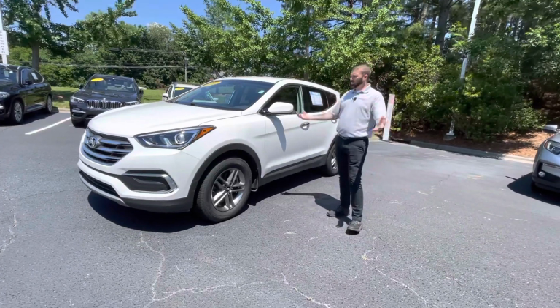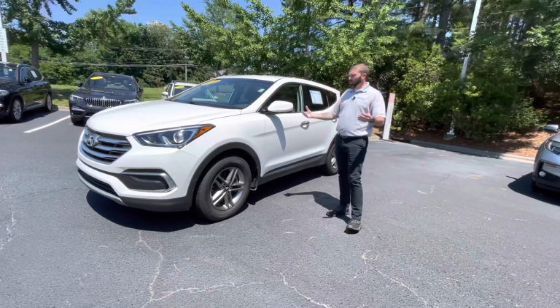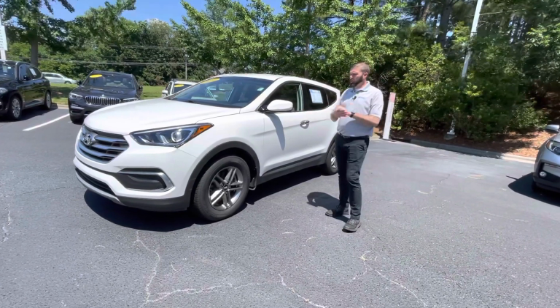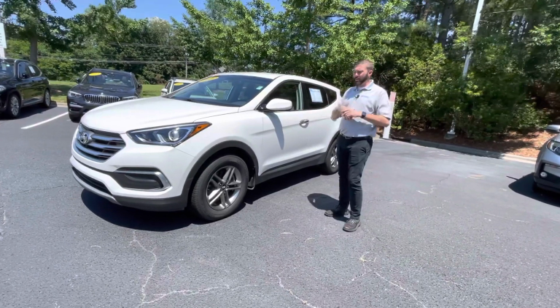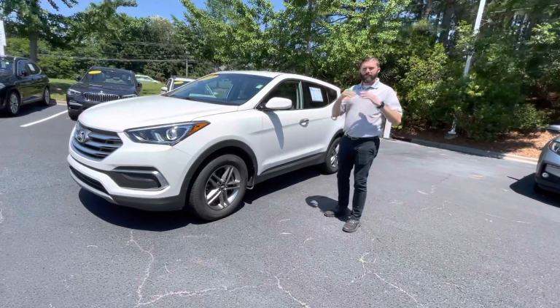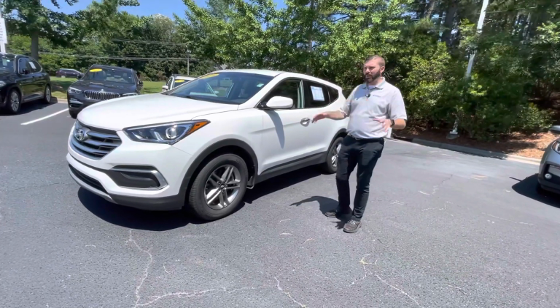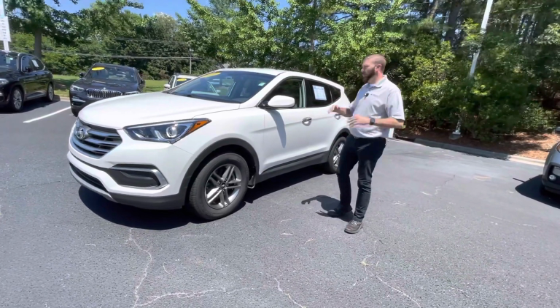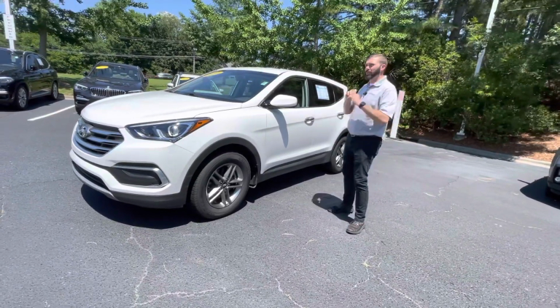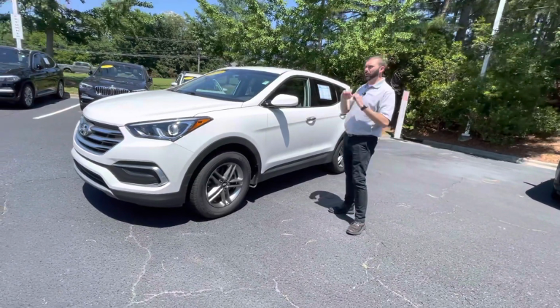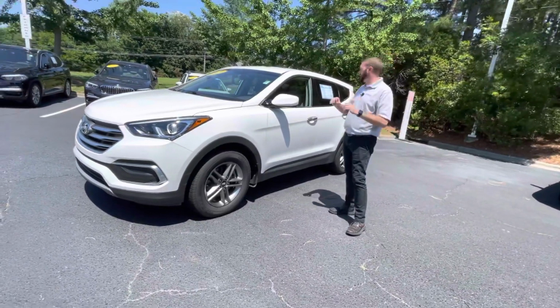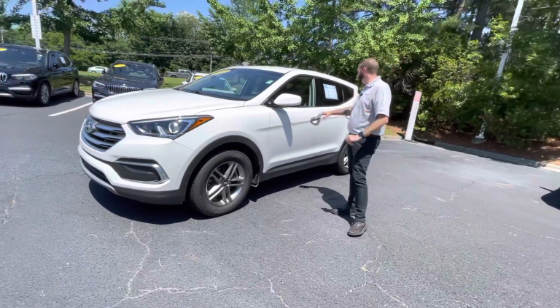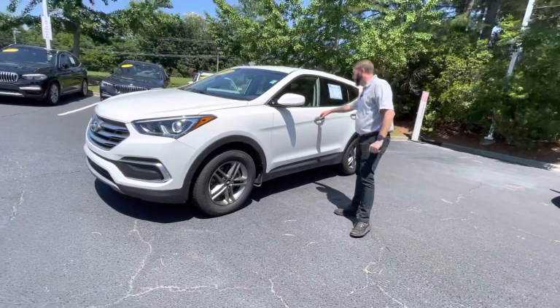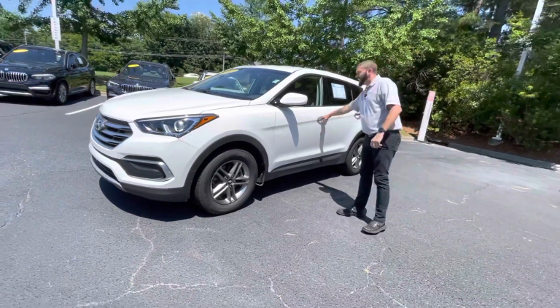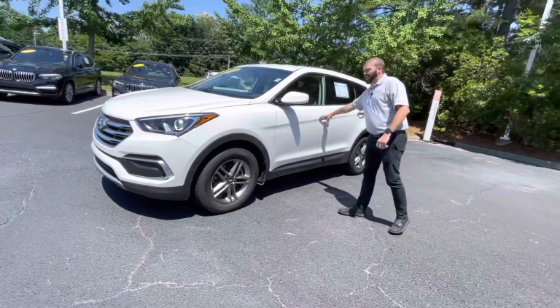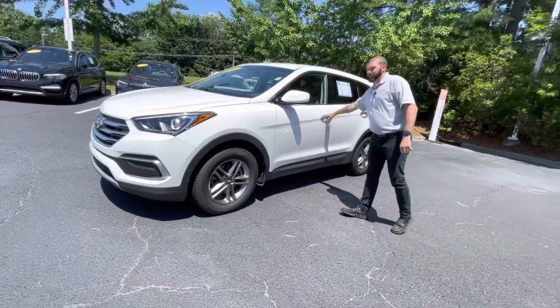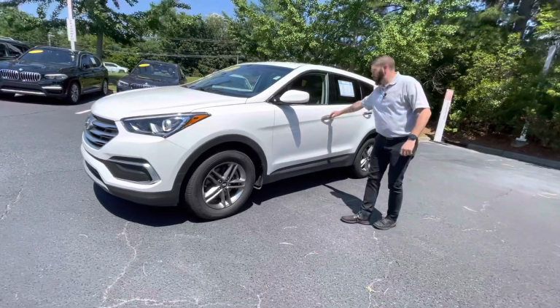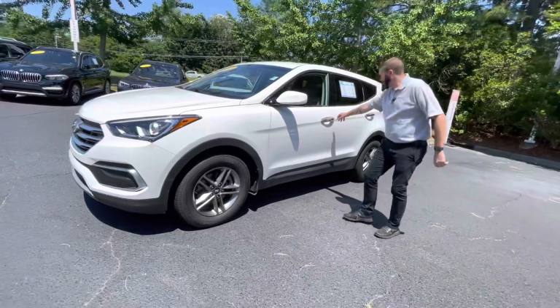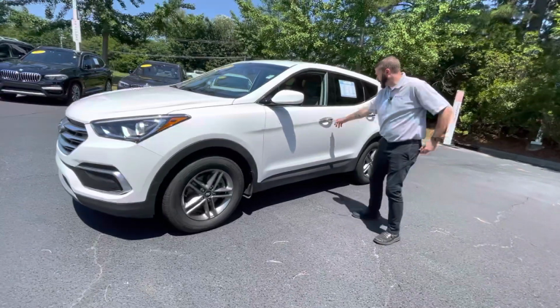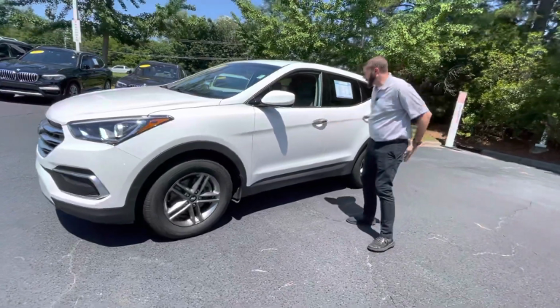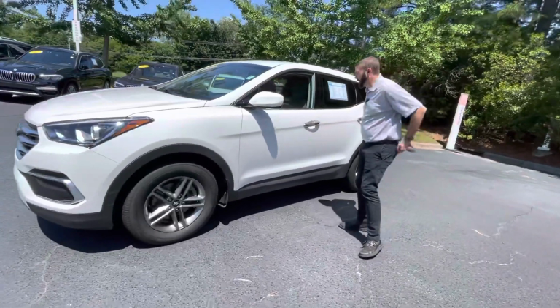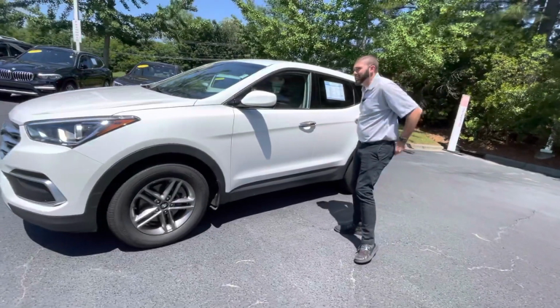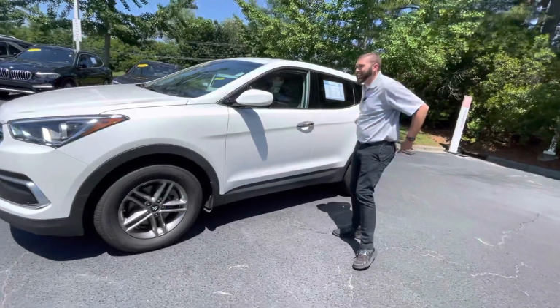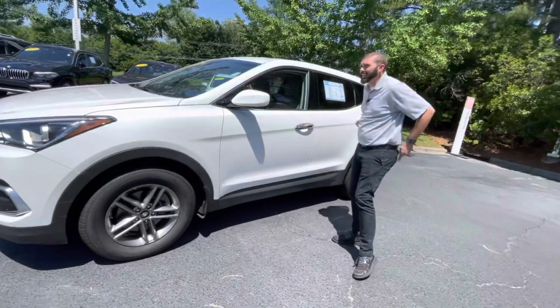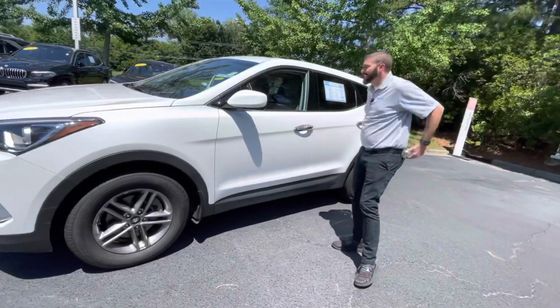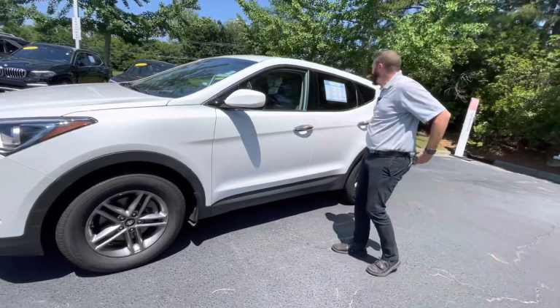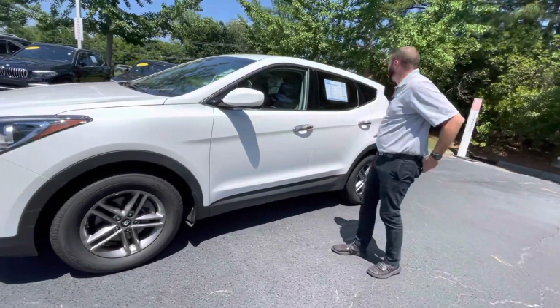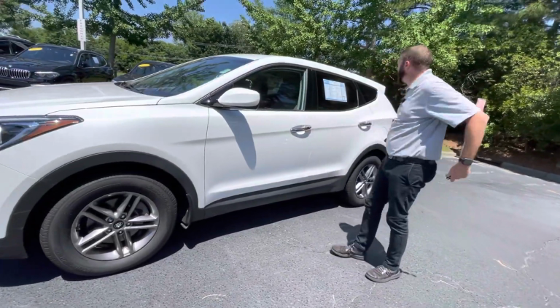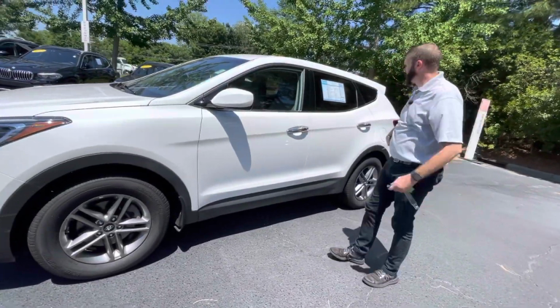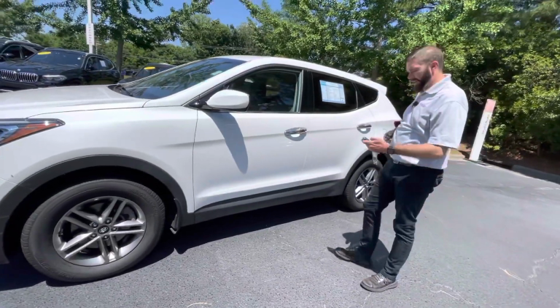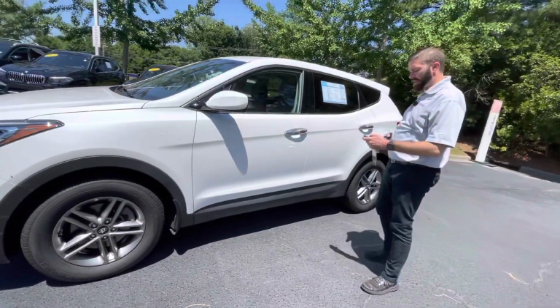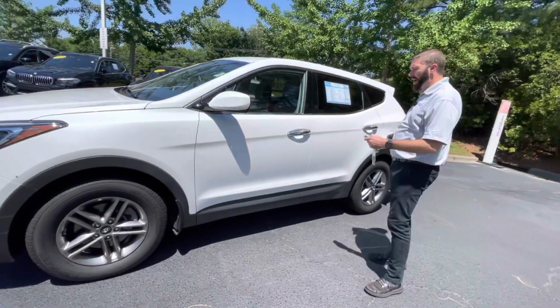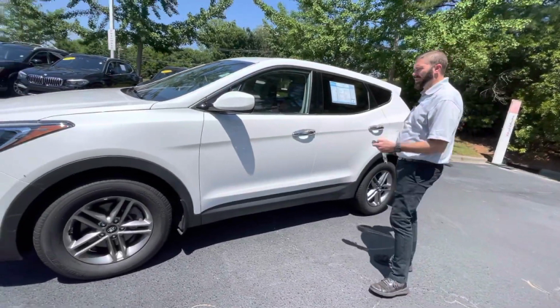A younger couple traded it in — very nice folks. They took great care of the vehicle and barely drove it, to be honest with you. This car only has 29,000 miles on it.